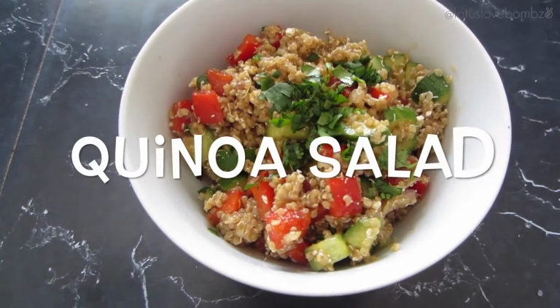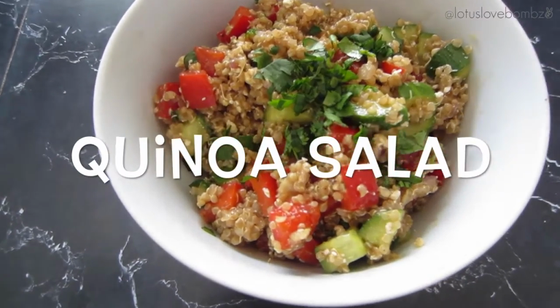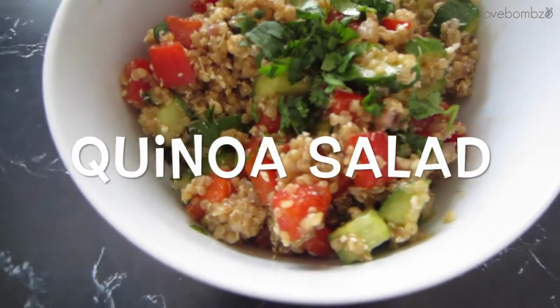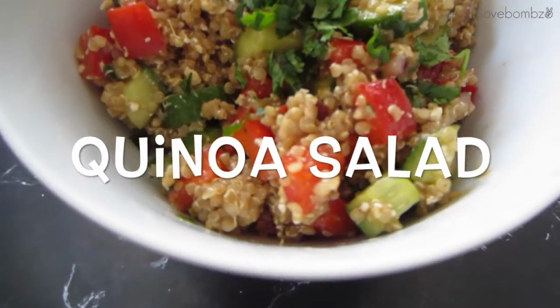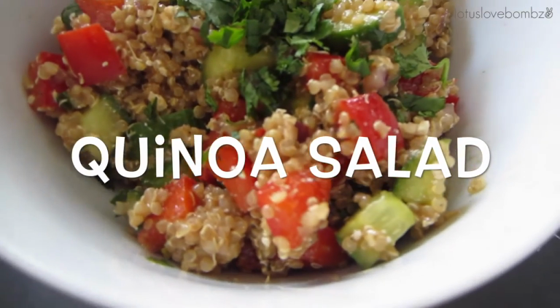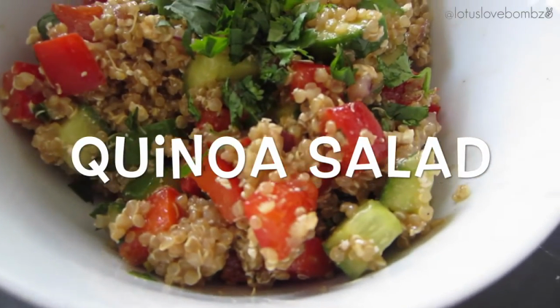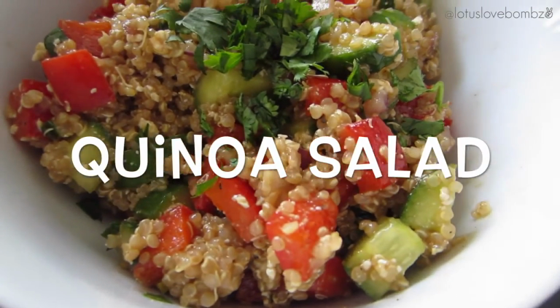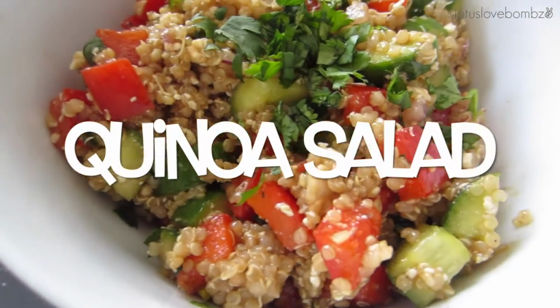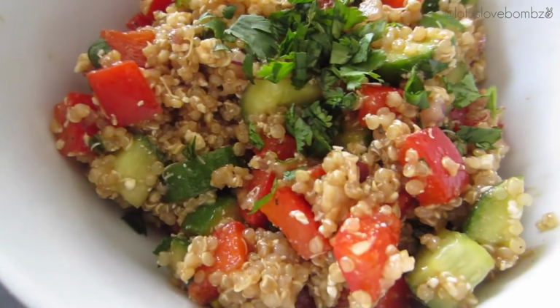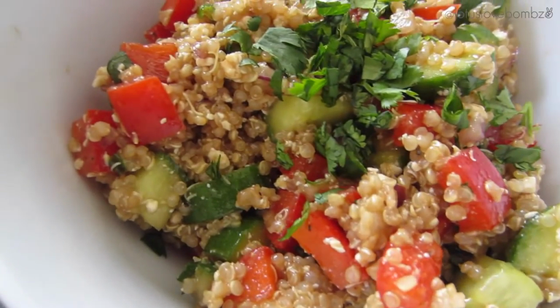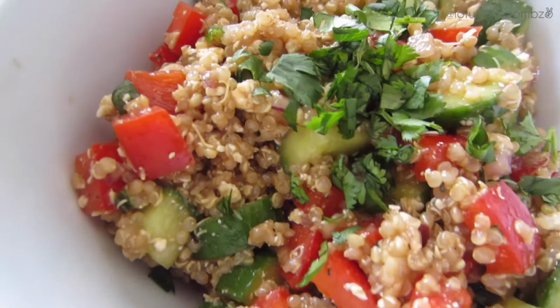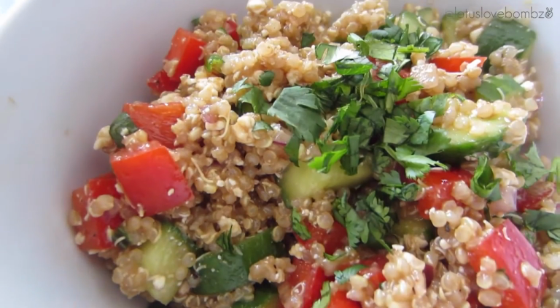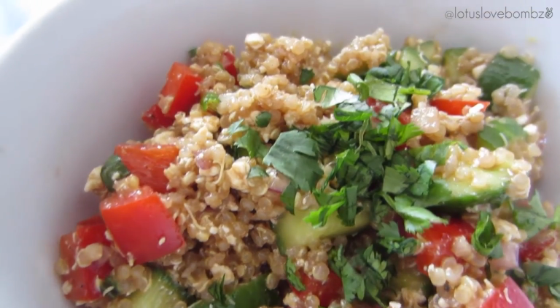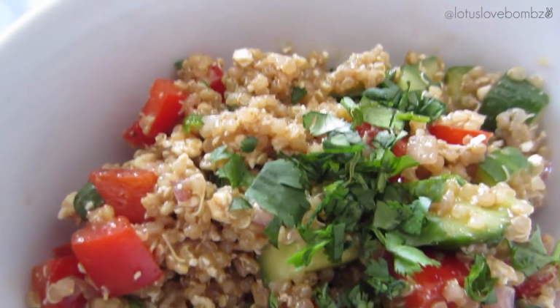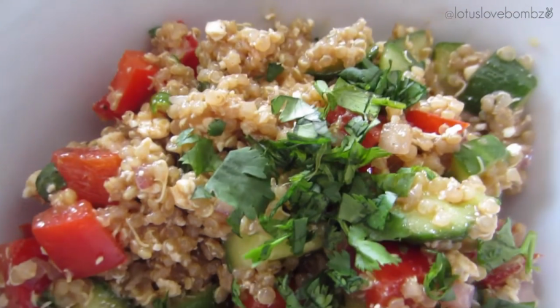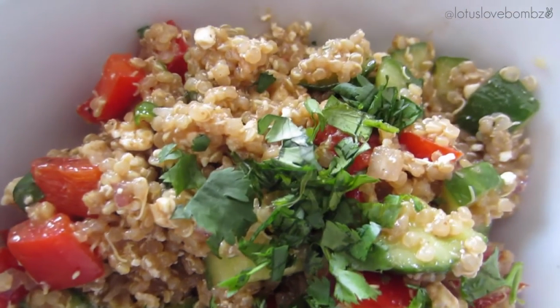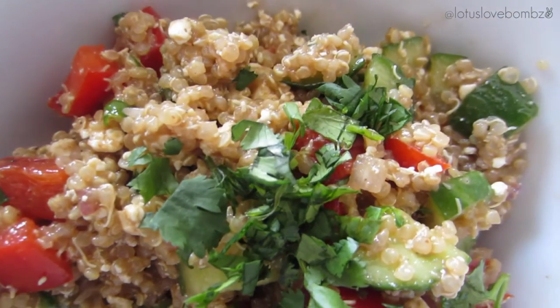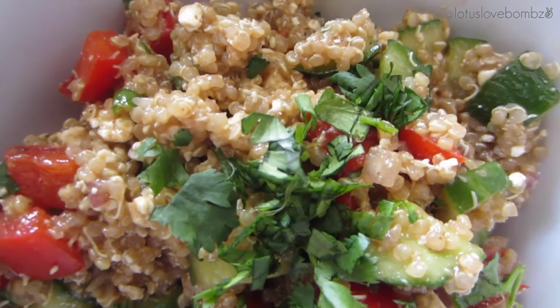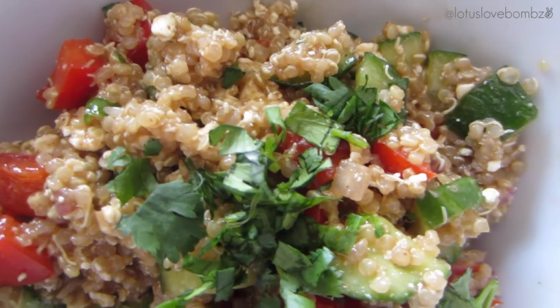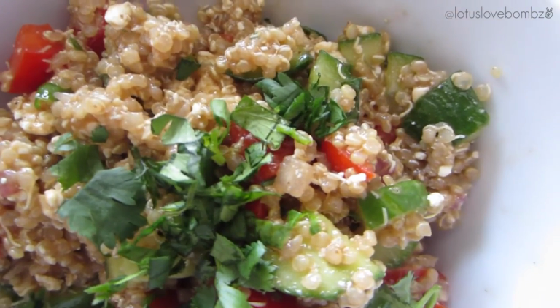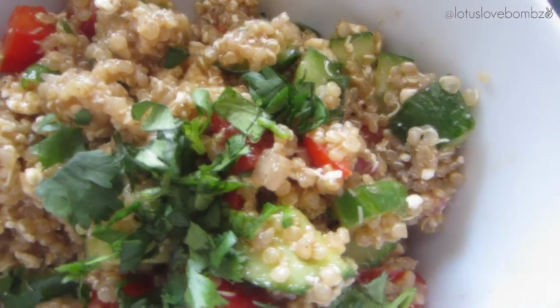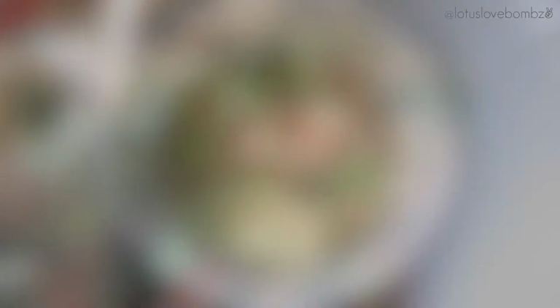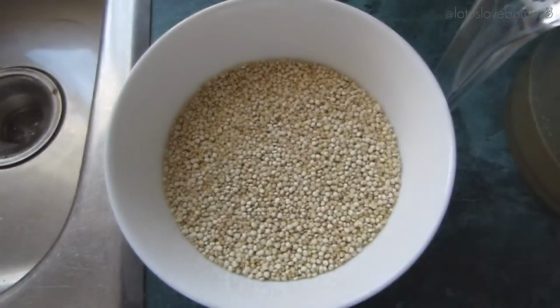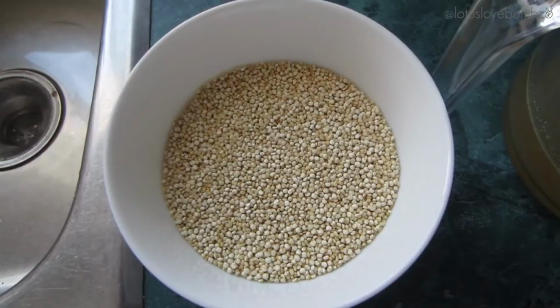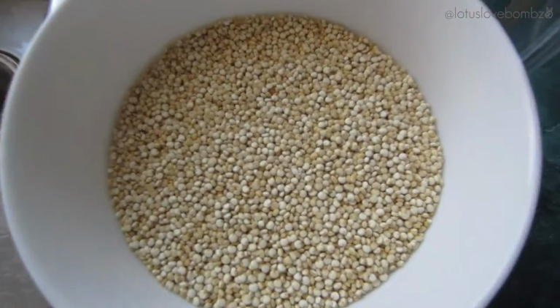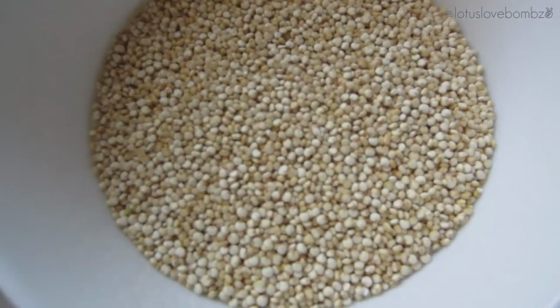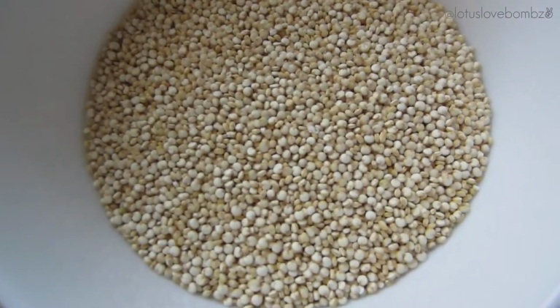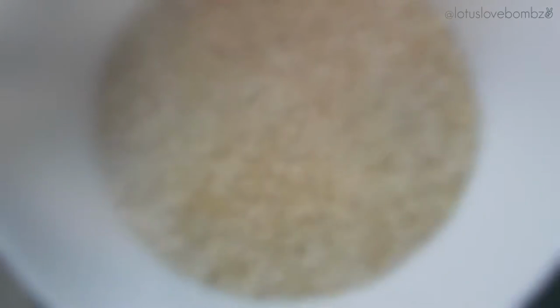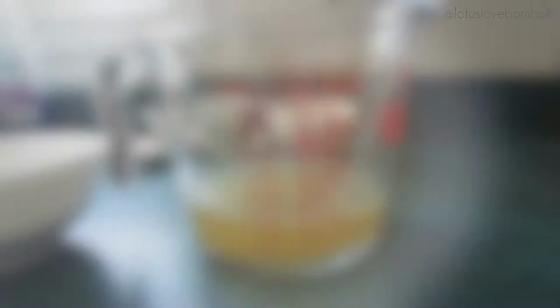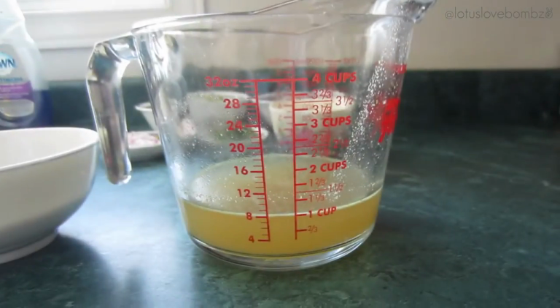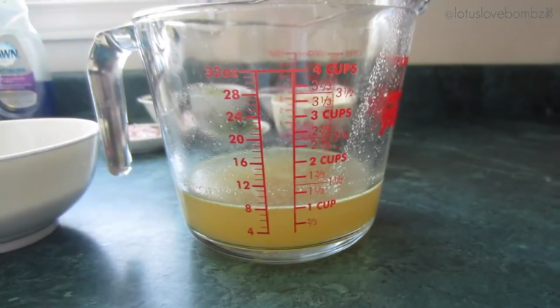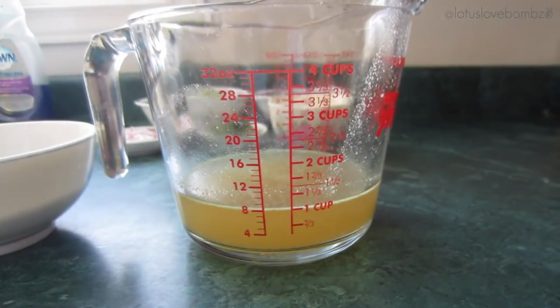Hey guys, welcome back to my channel. Today I'm going to be showing you how to make this super simple, delicious yet healthy quinoa salad. You will need a half a cup of uncooked quinoa, one cup of either water,